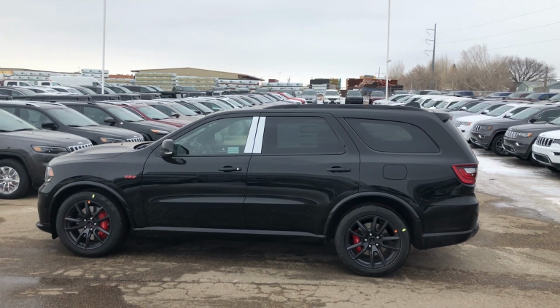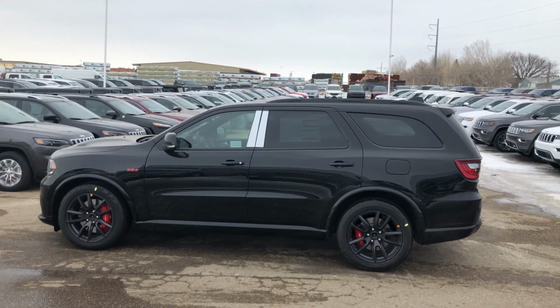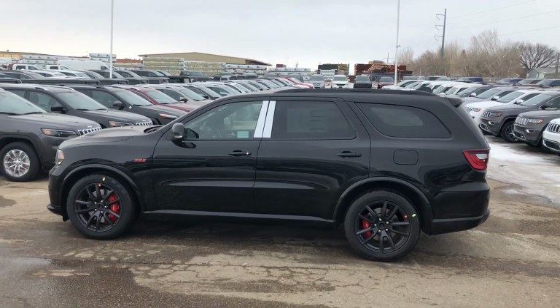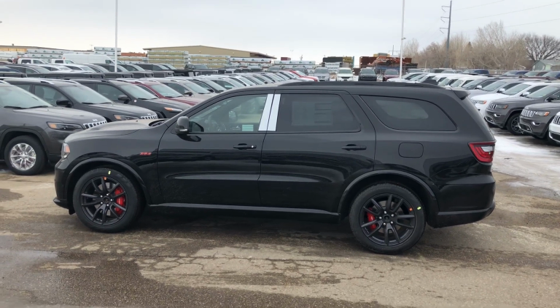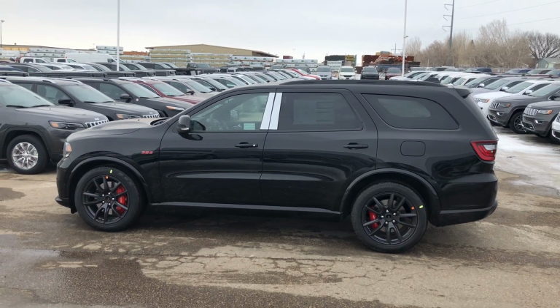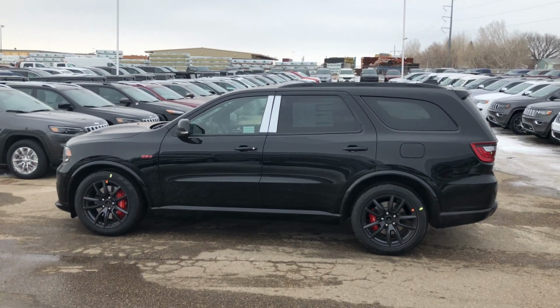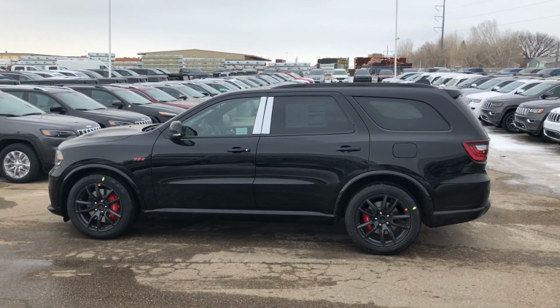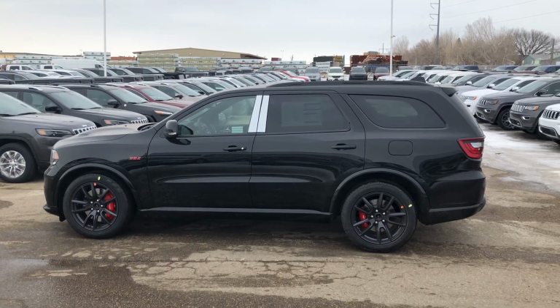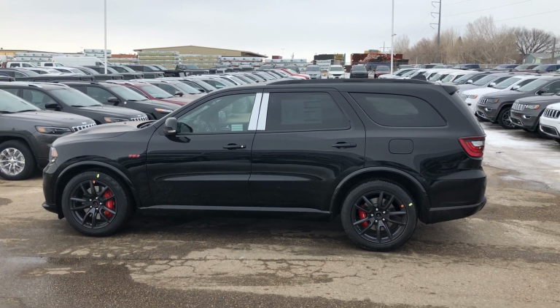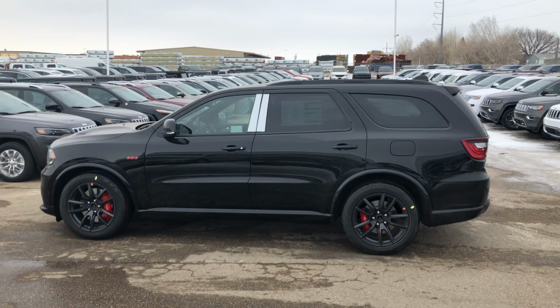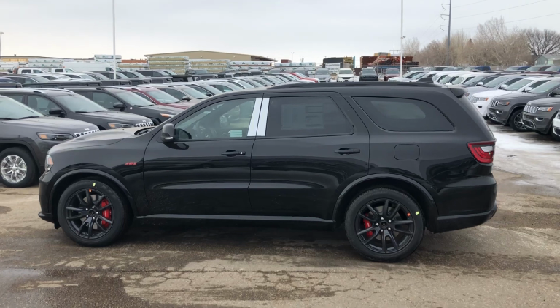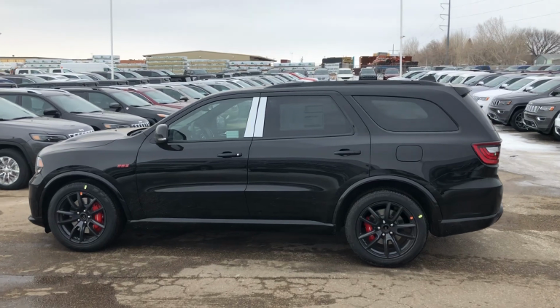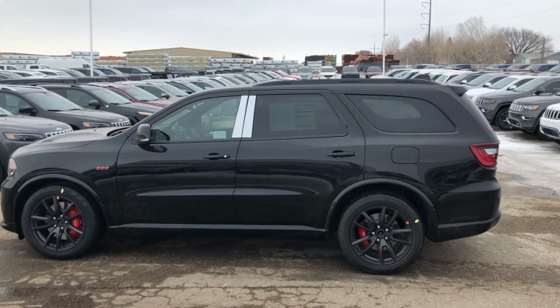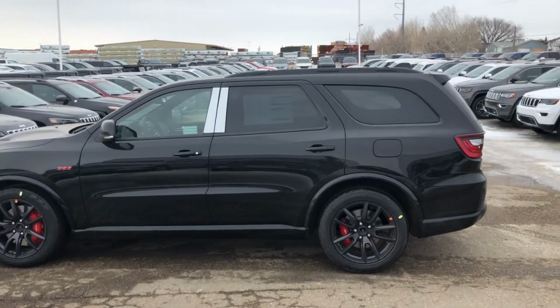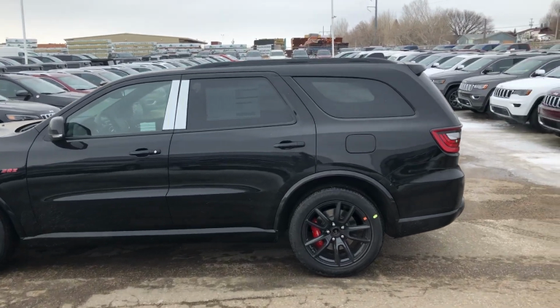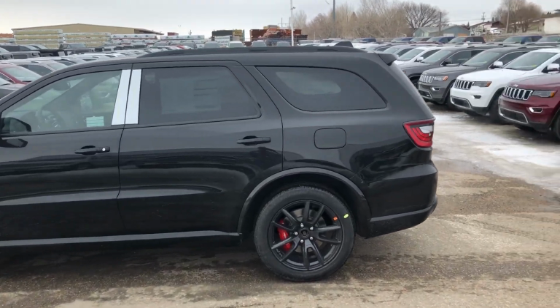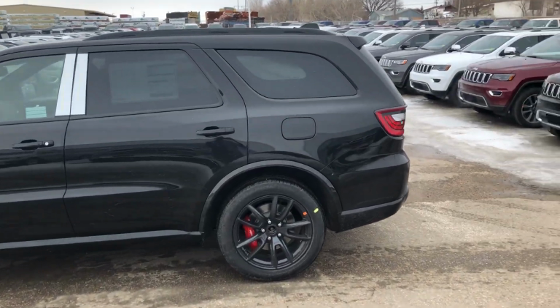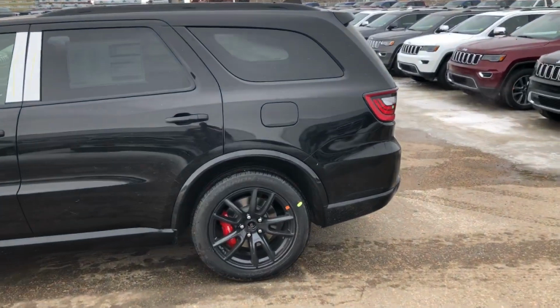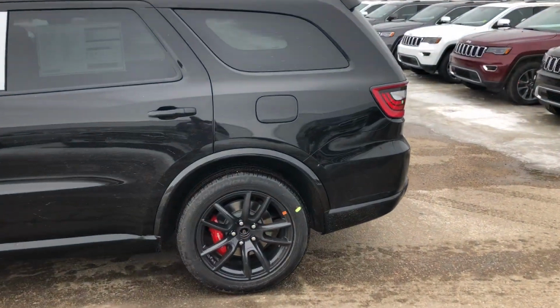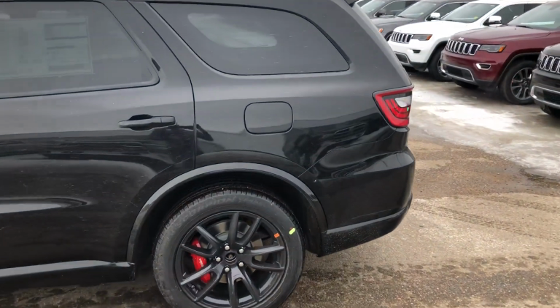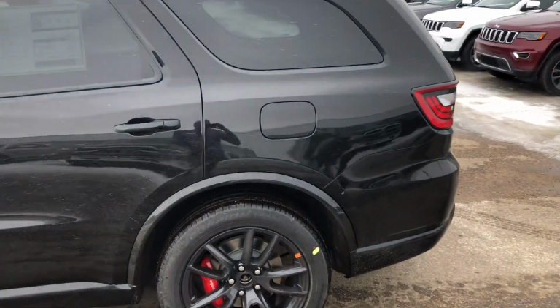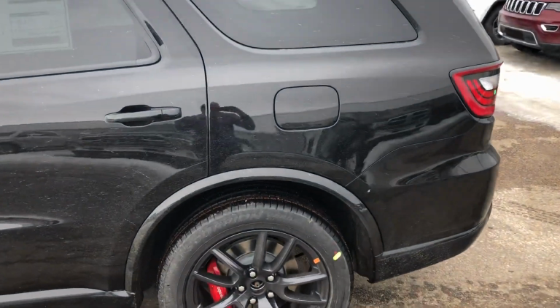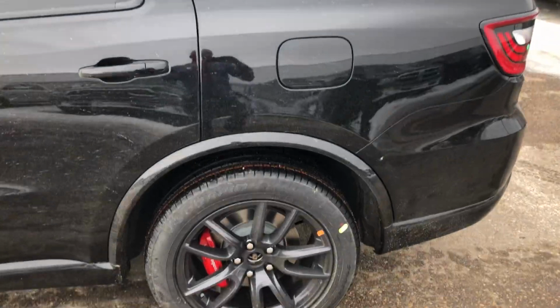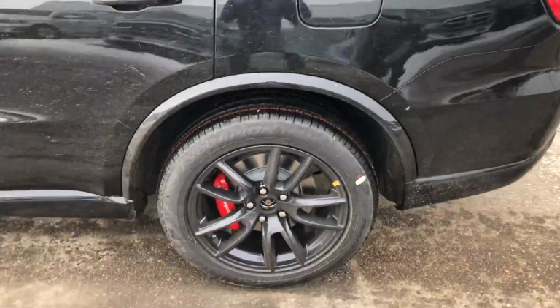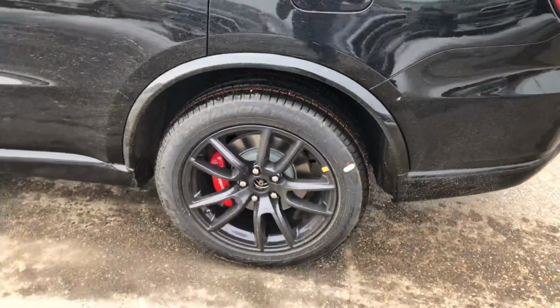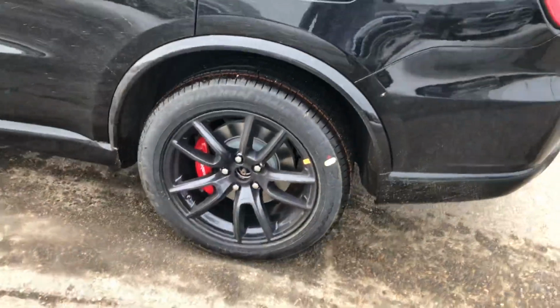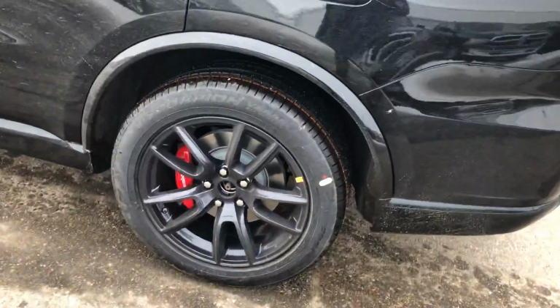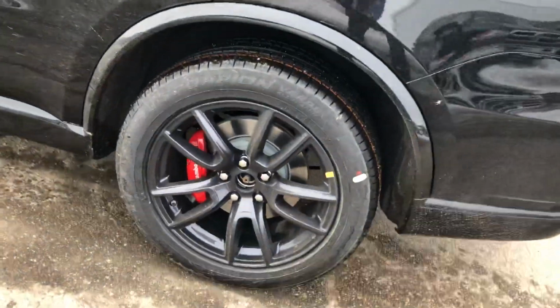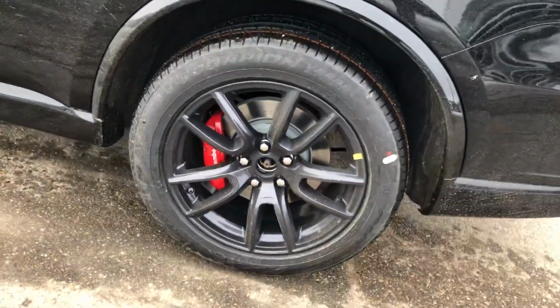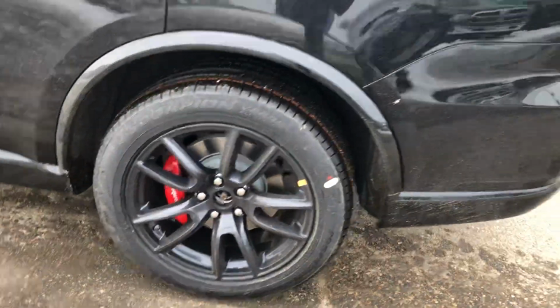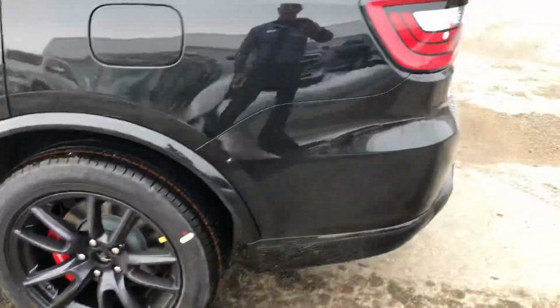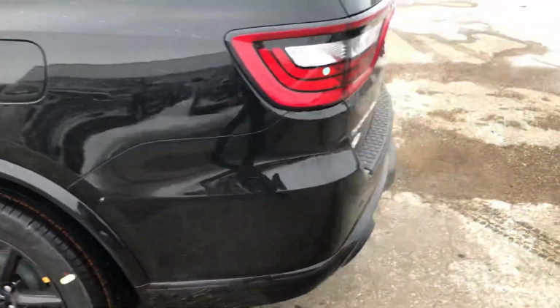Alright ladies and gentlemen, it's Mark Sugar at Auto Clearing here in Saskatoon with a 2018 Dodge Durango SRT all-wheel drive with the red Brembo brake pads right there.